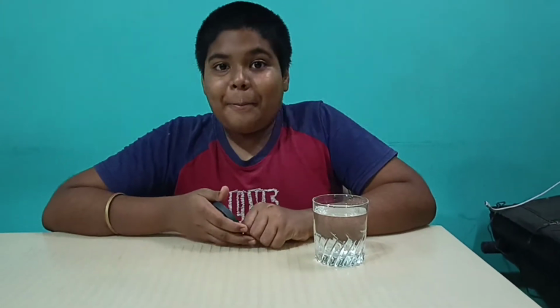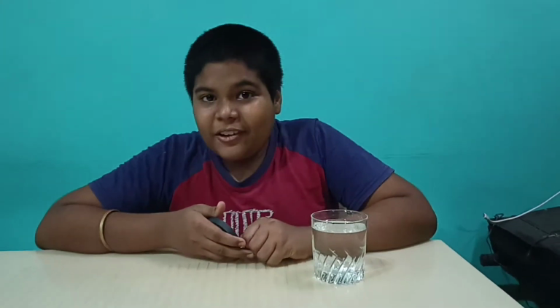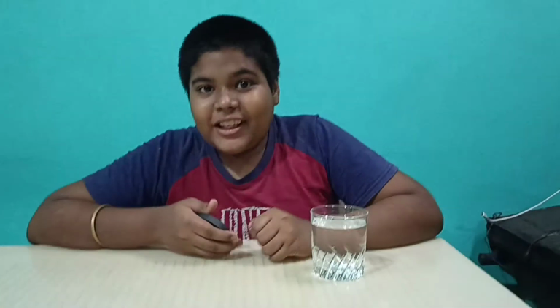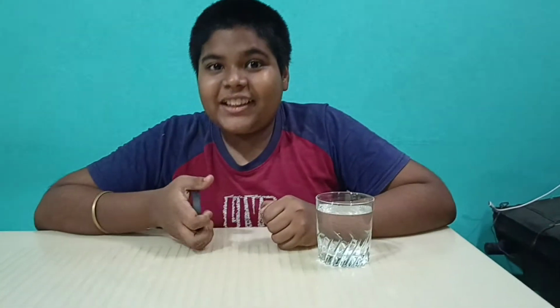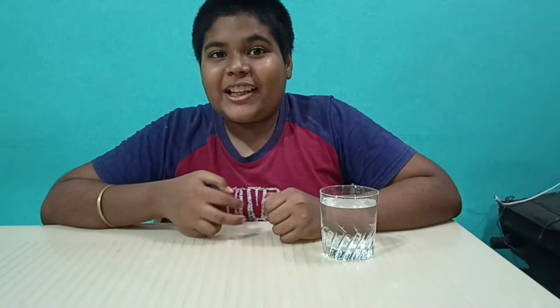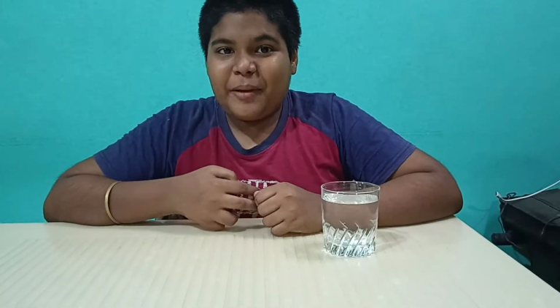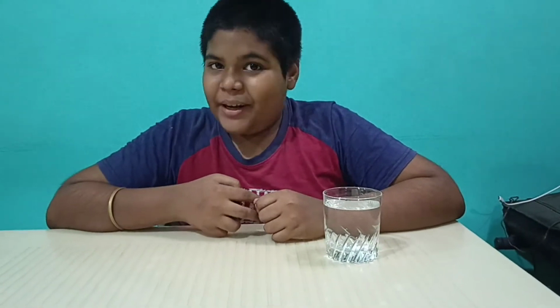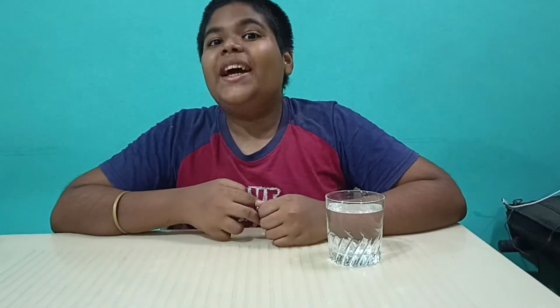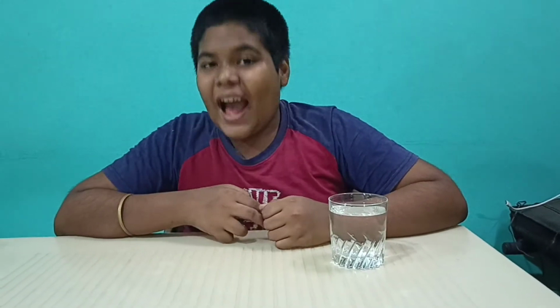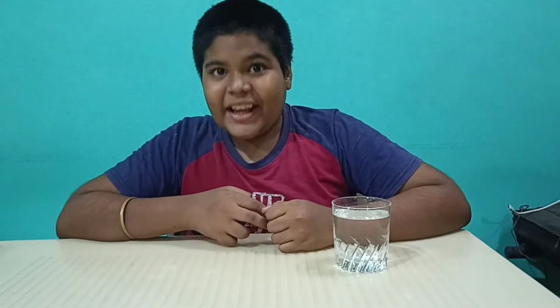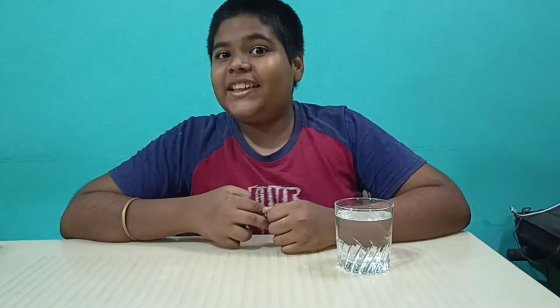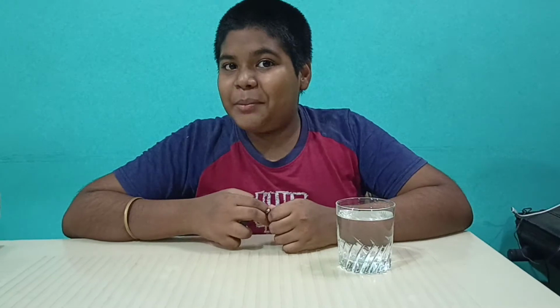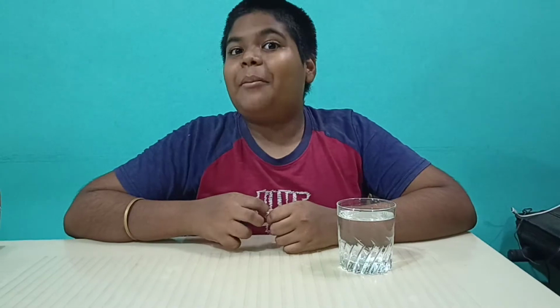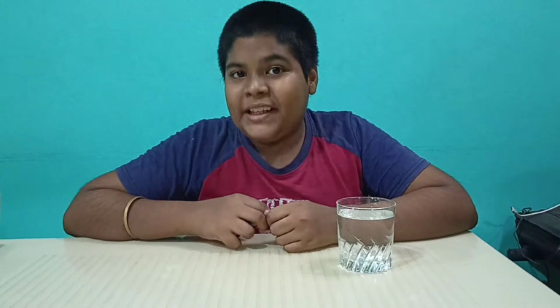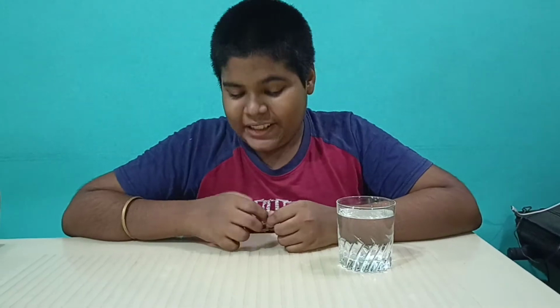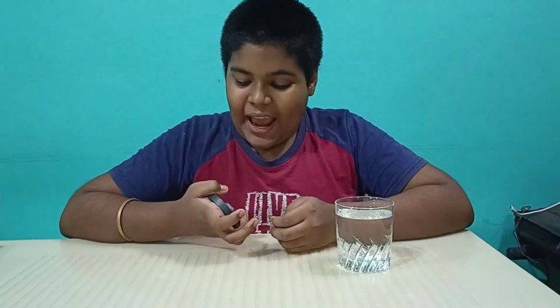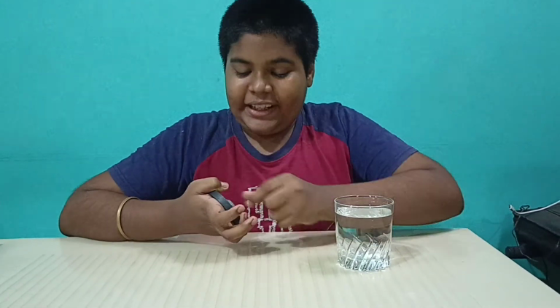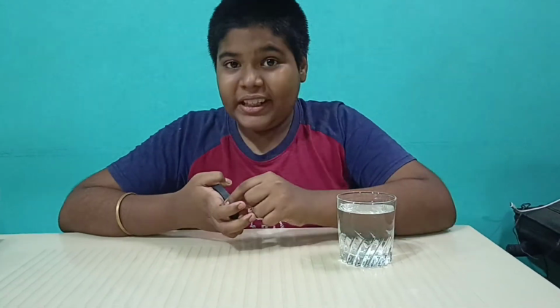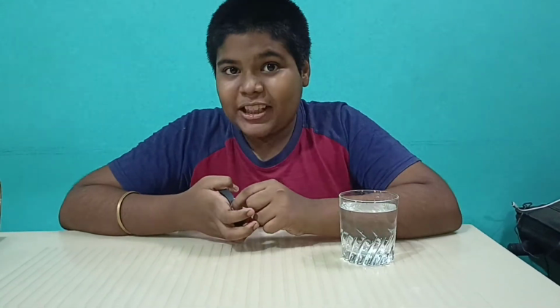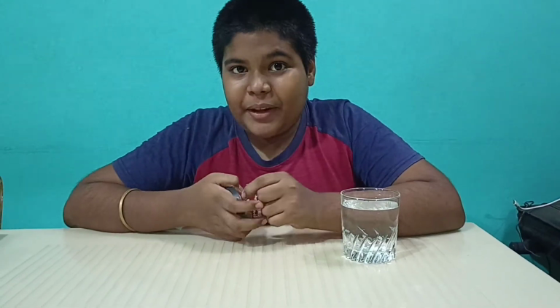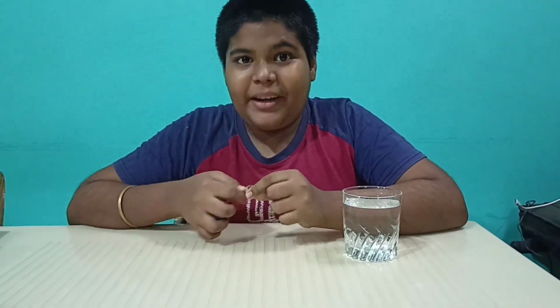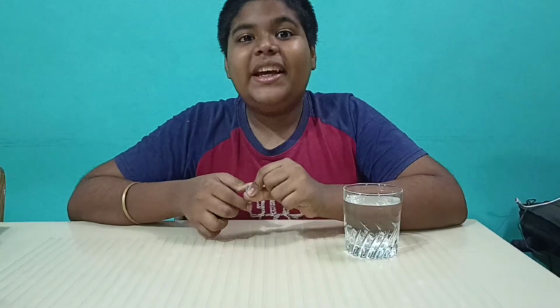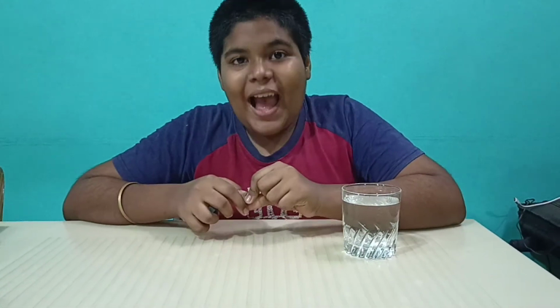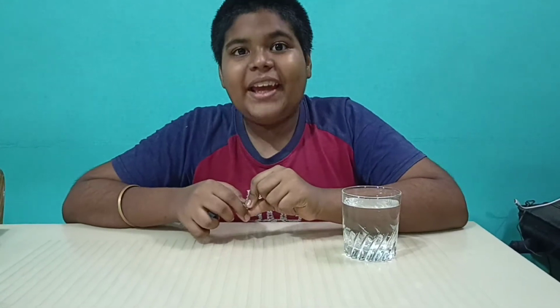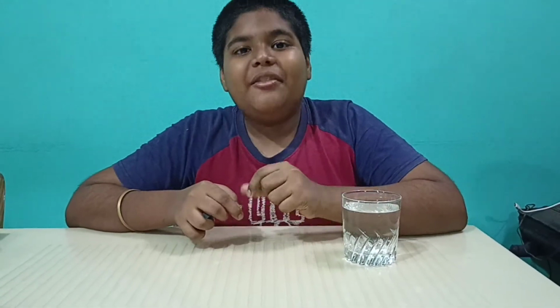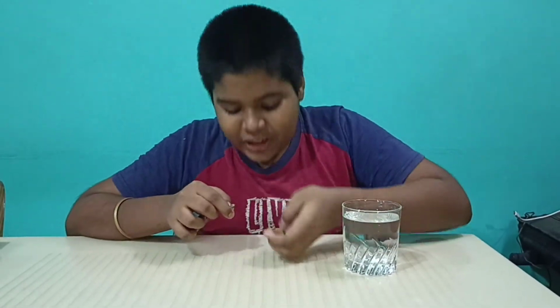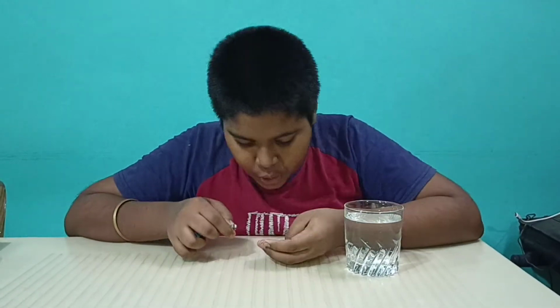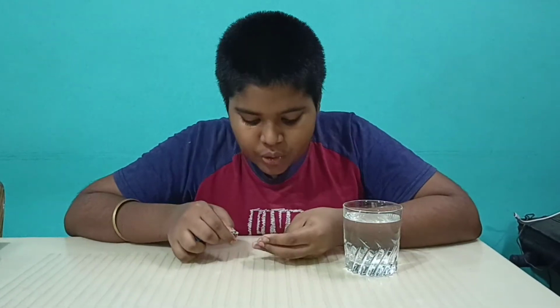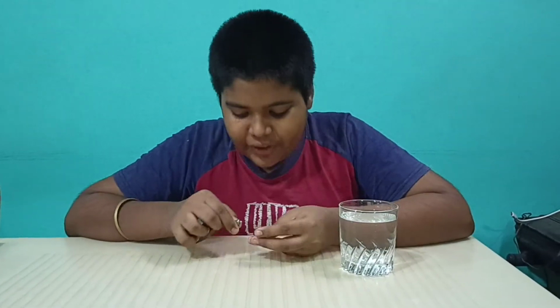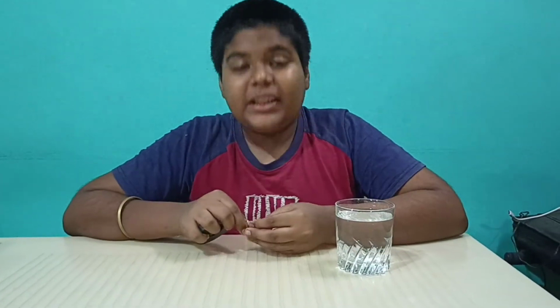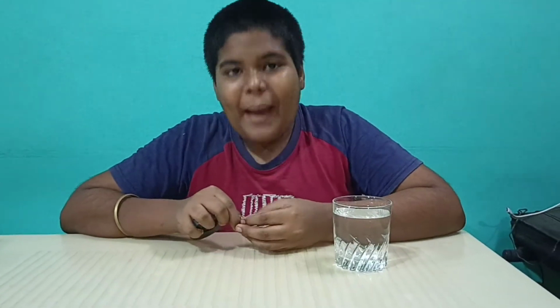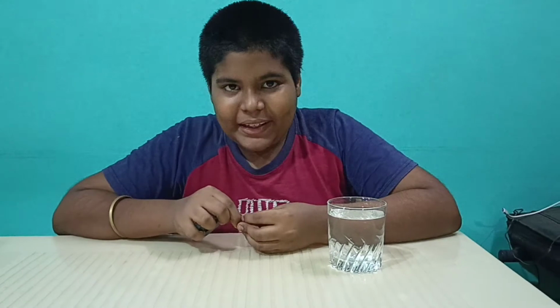I am back with another experiment. Hi, this is me, Abhimi. And in this experiment, I will do with magnets.